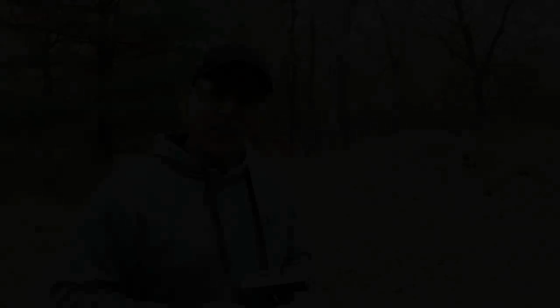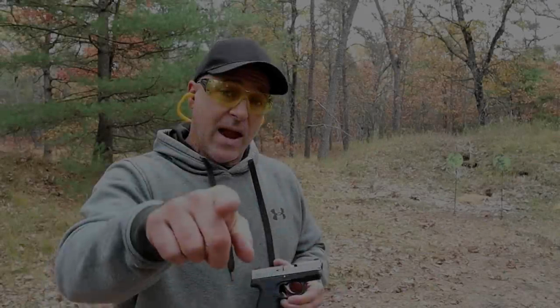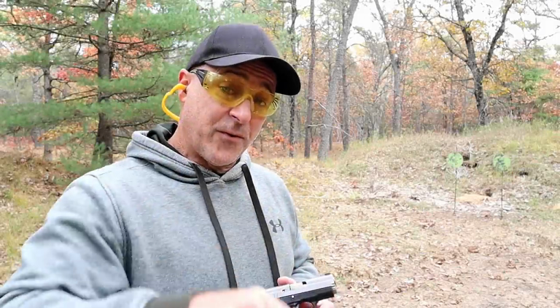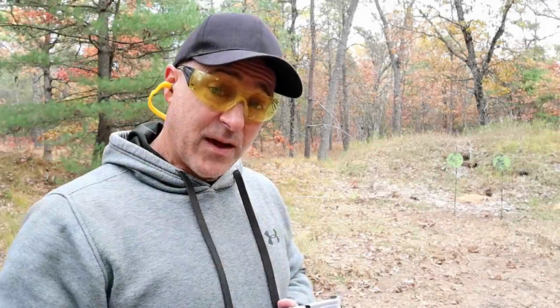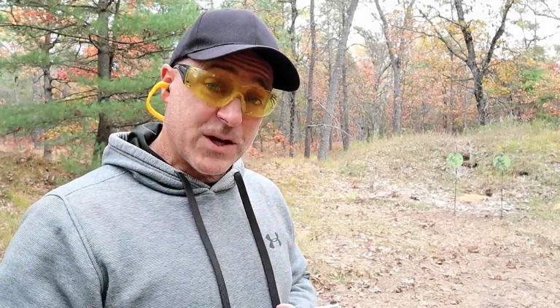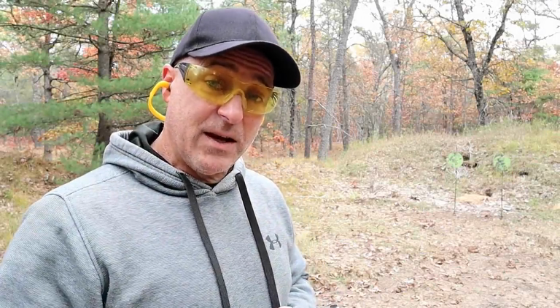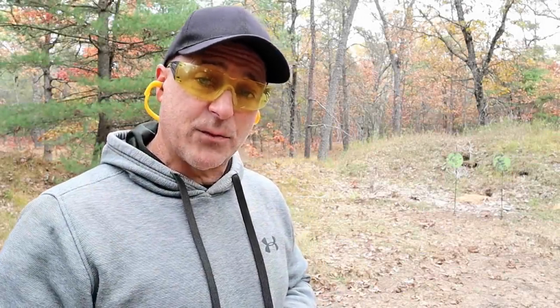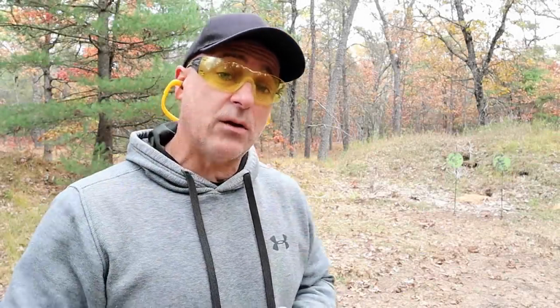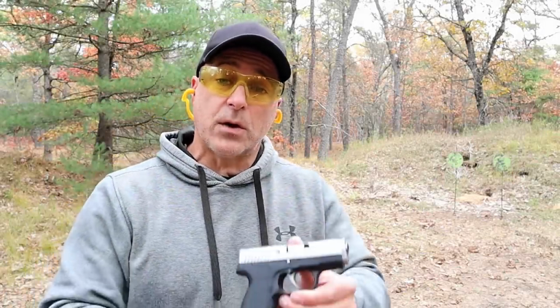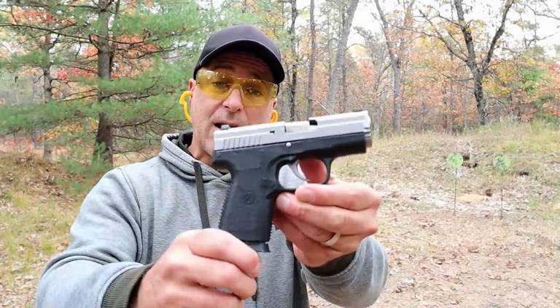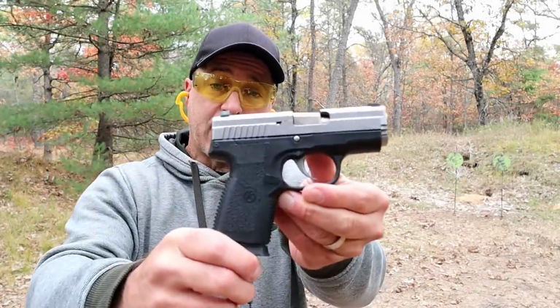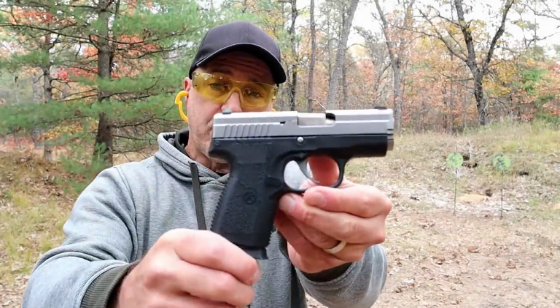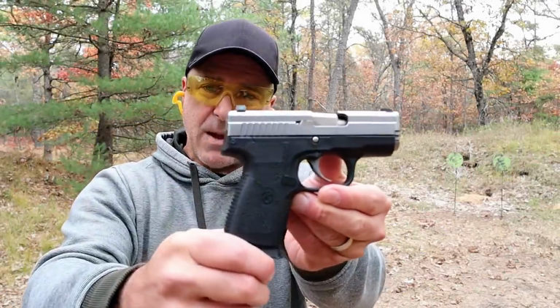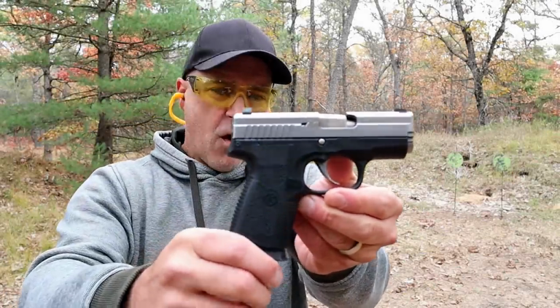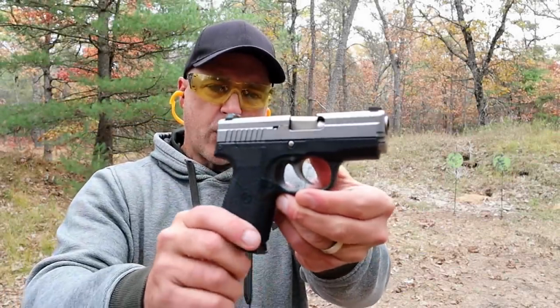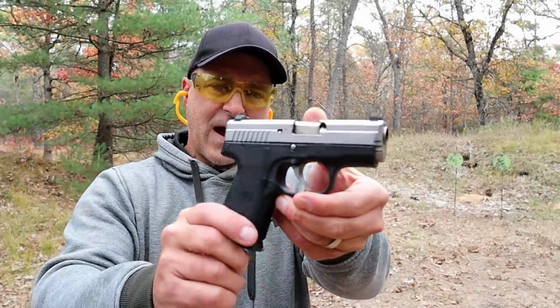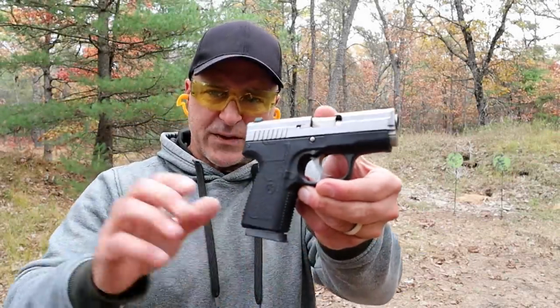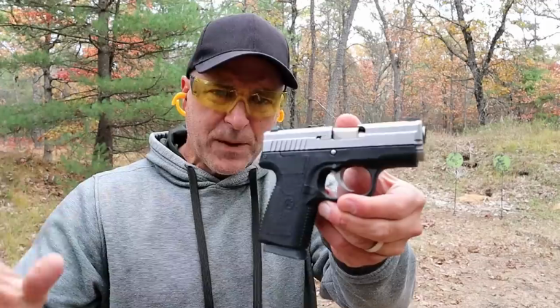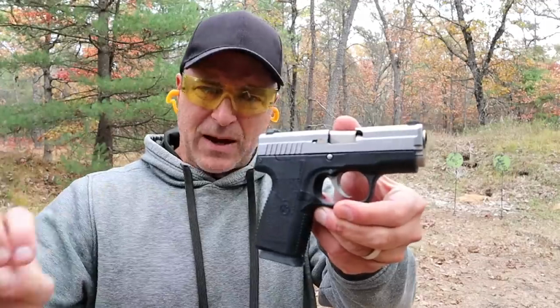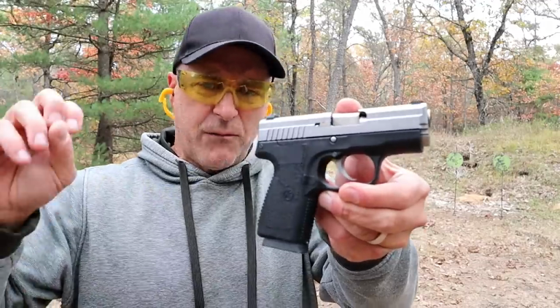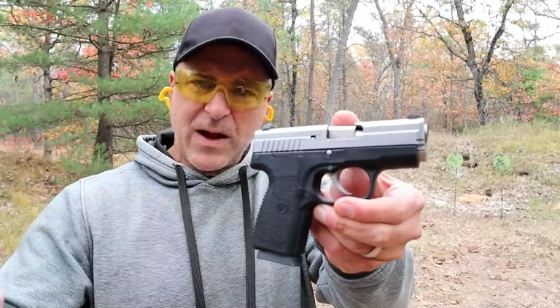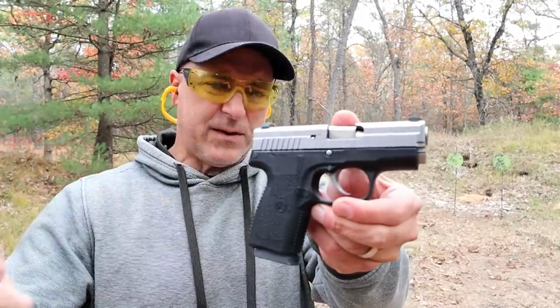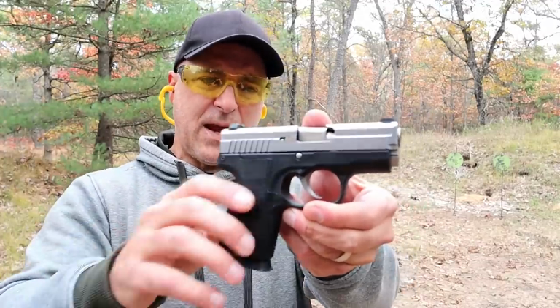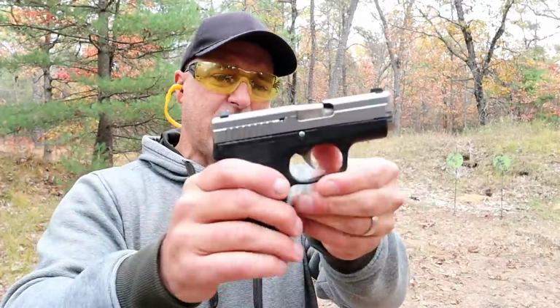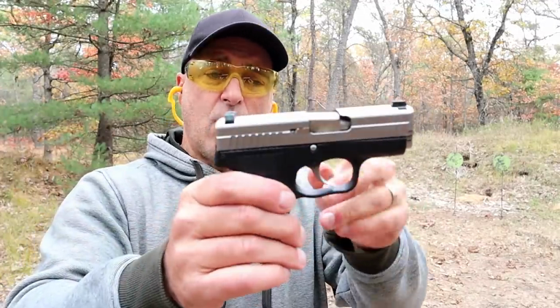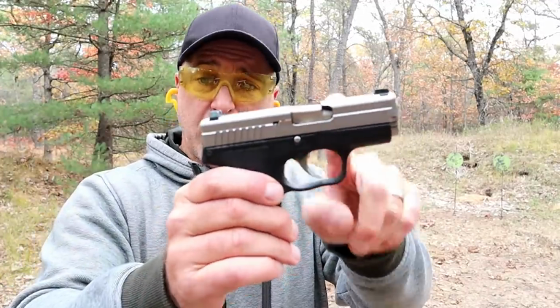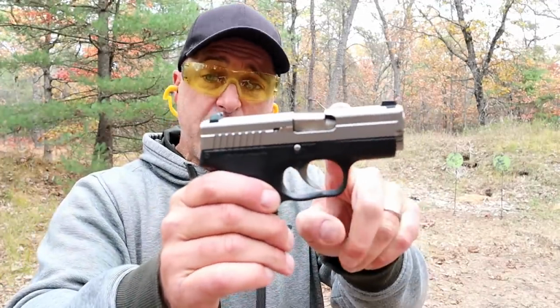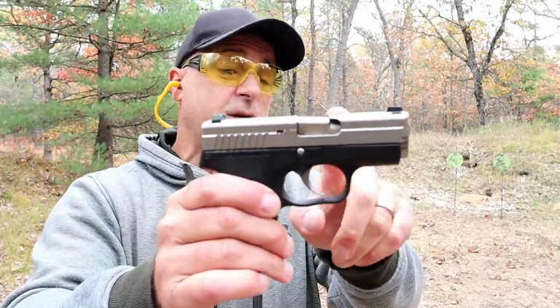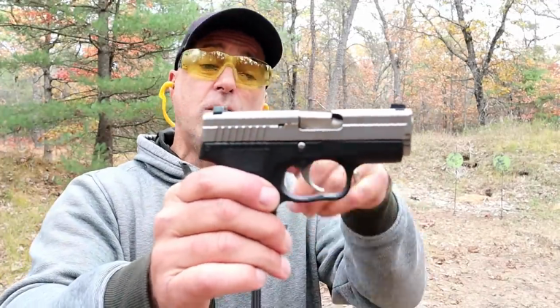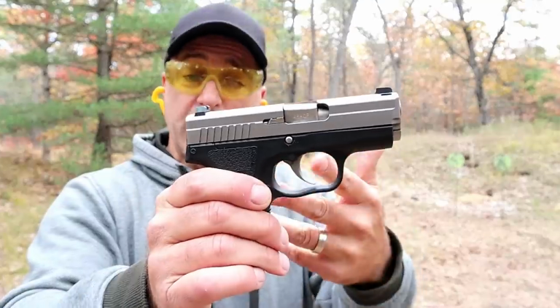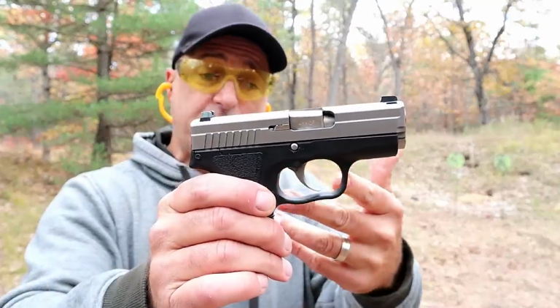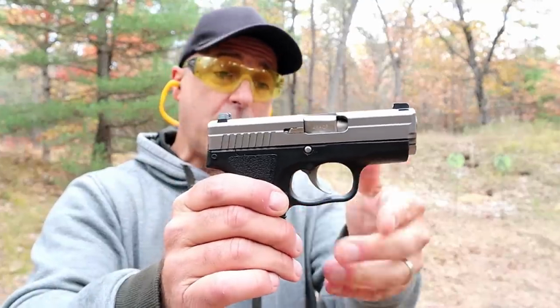Hey there friends, thanks for checking in at the range. Today we're looking at the Kahr PM45, a subcompact .45 ACP handgun with a three-point-four-two-inch polygonal rifled barrel.